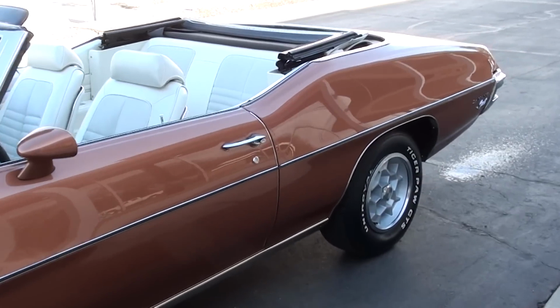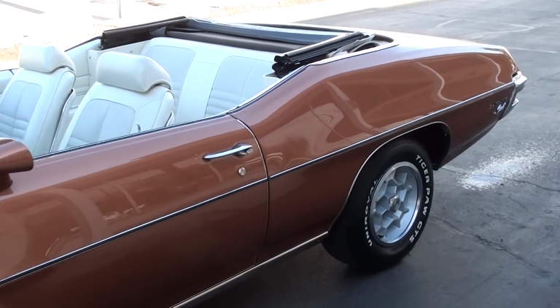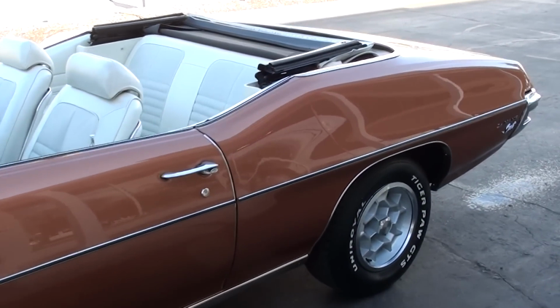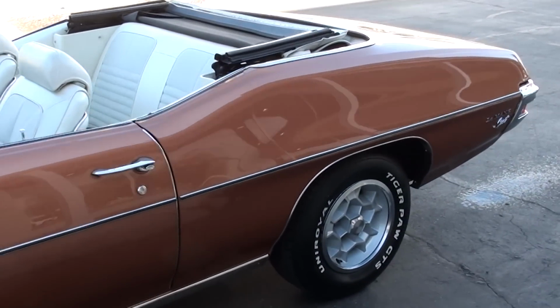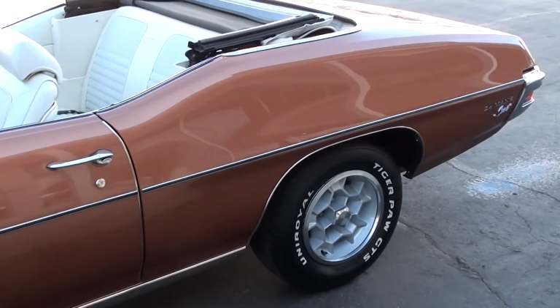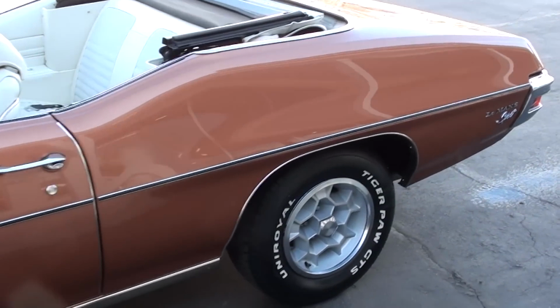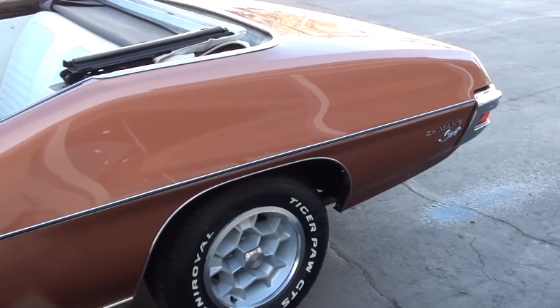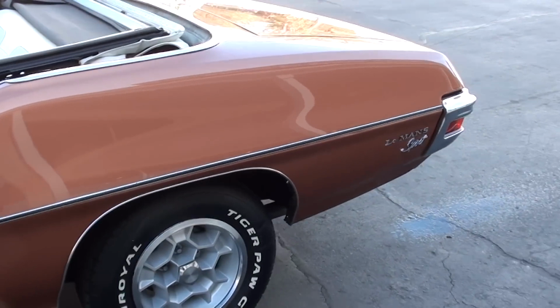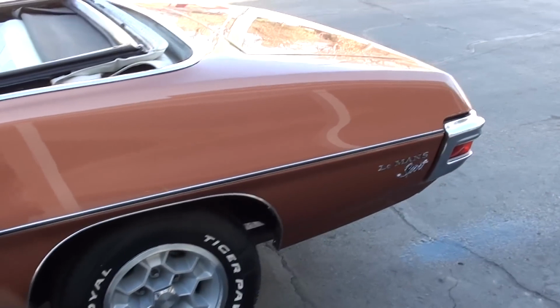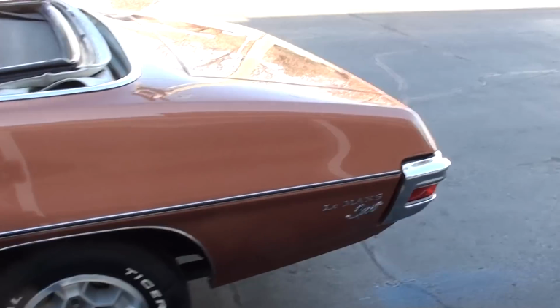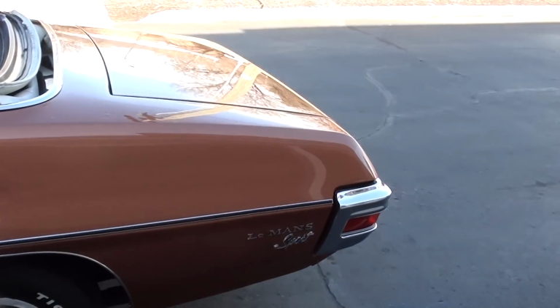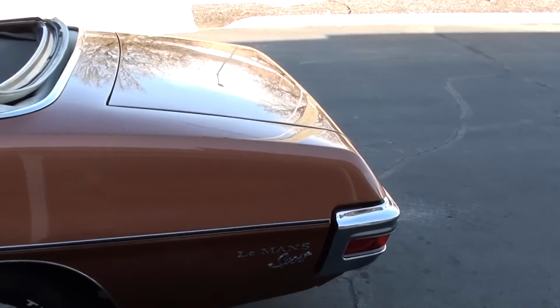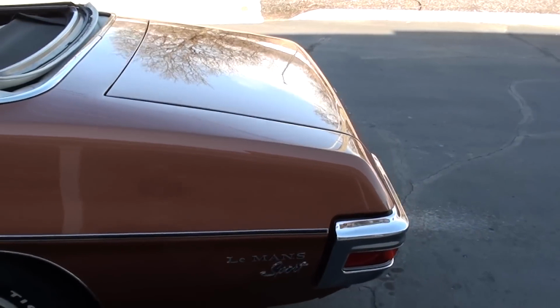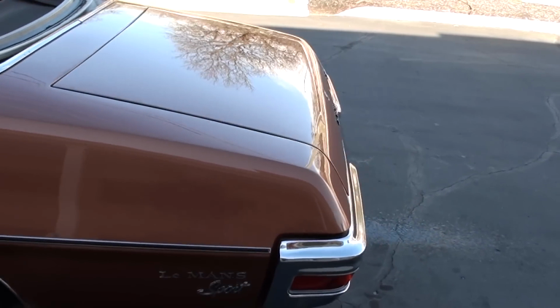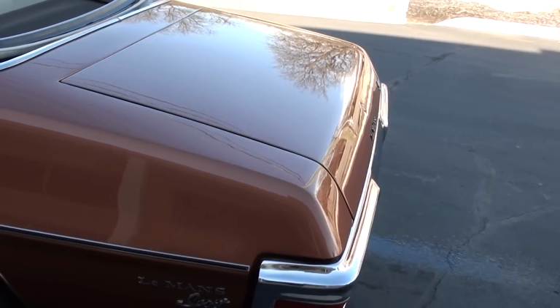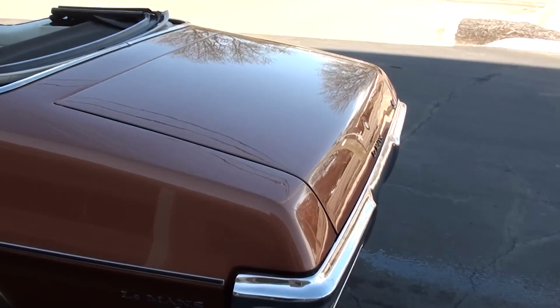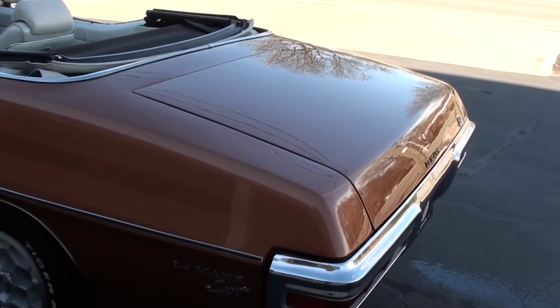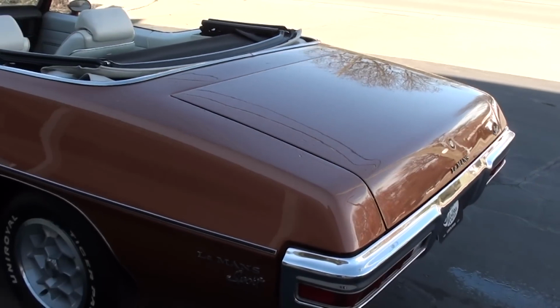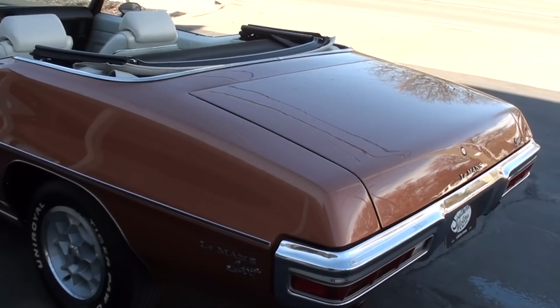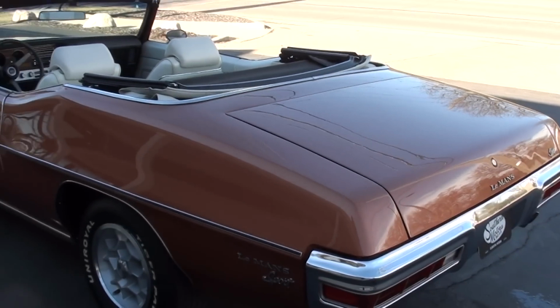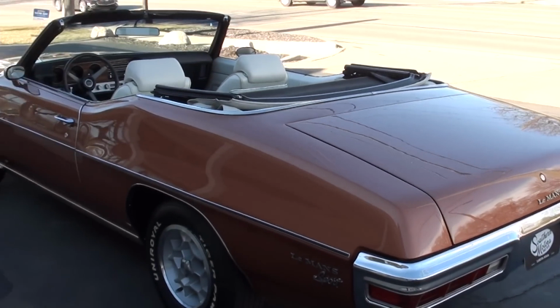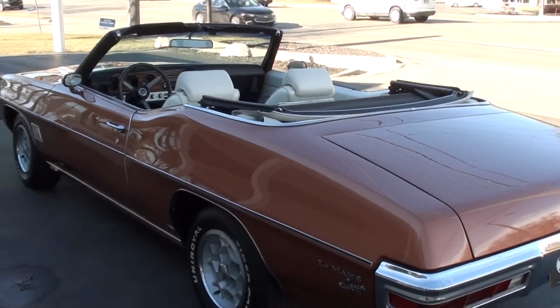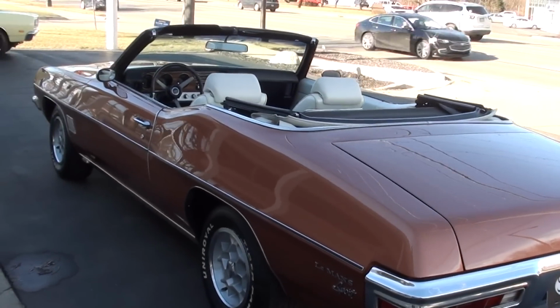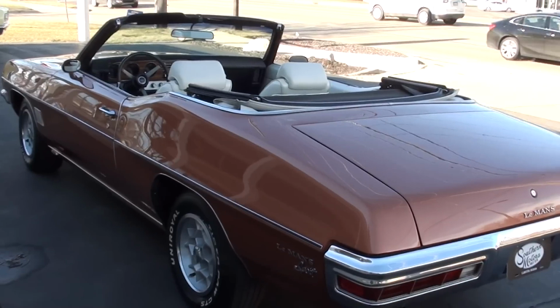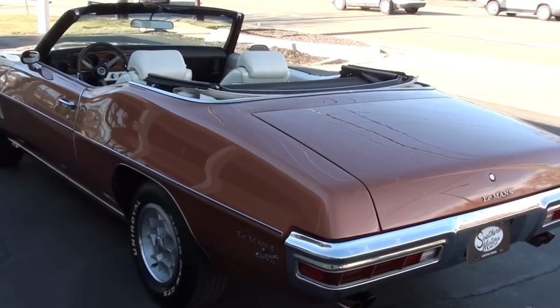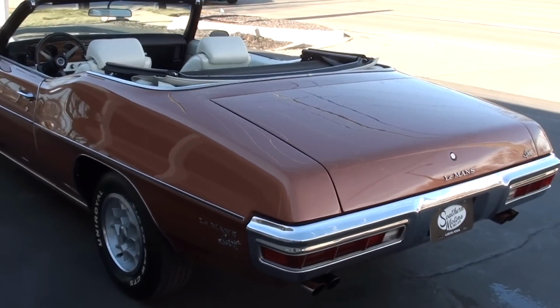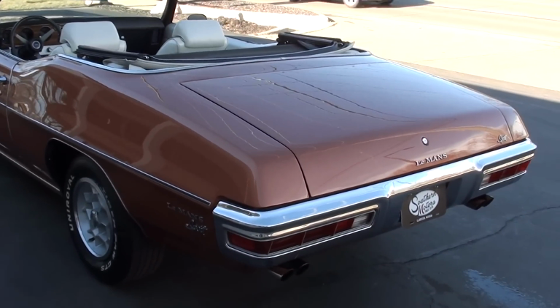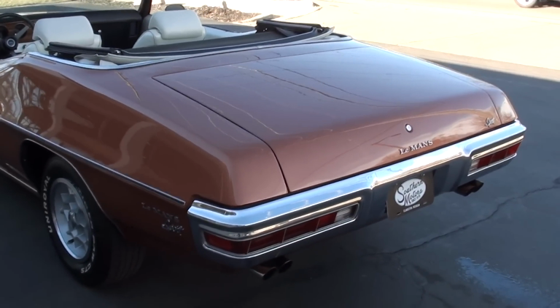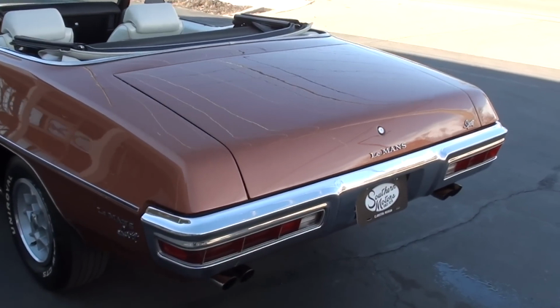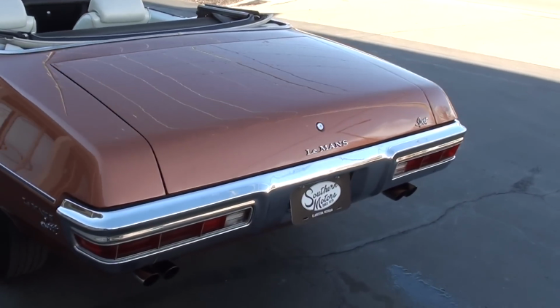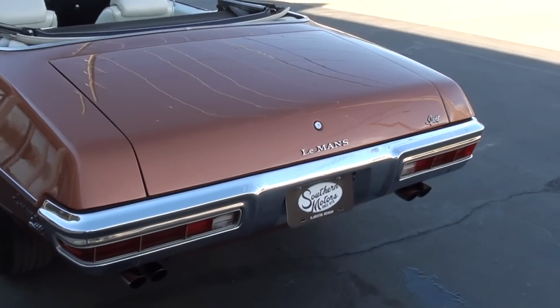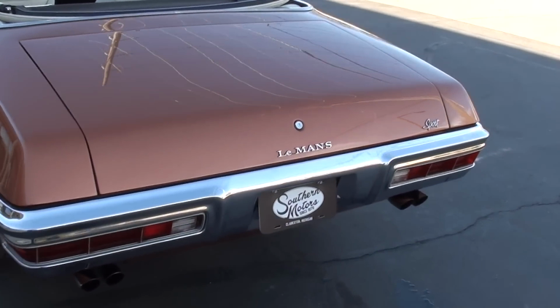Killer color combination. This is the original color — it's Canyon Copper, it's a metallic. The sun has popped out of nowhere, so I'm going to be rushing through this video trying to get this thing out in the sunlight so you can see it.